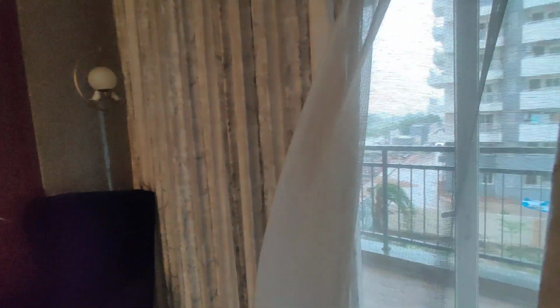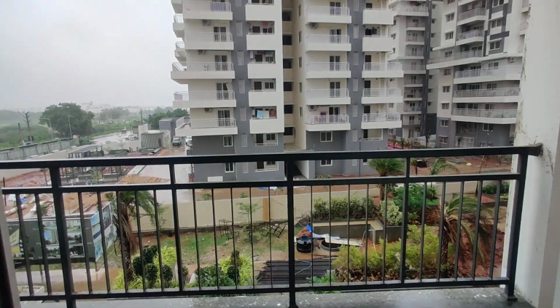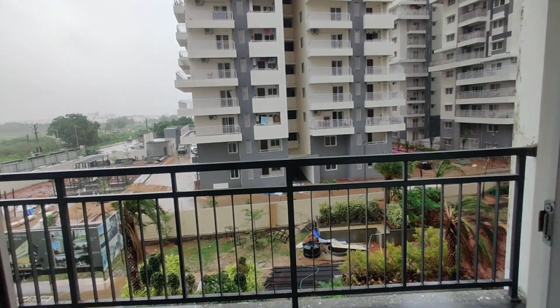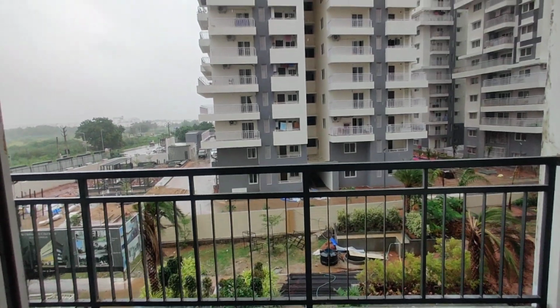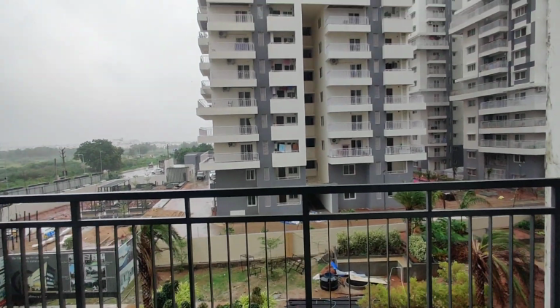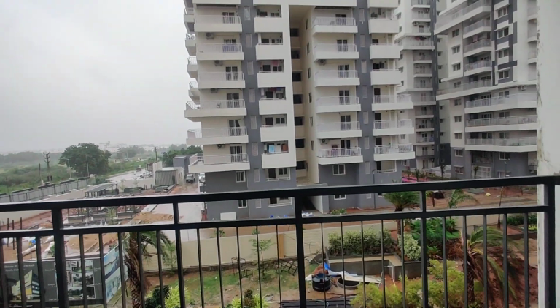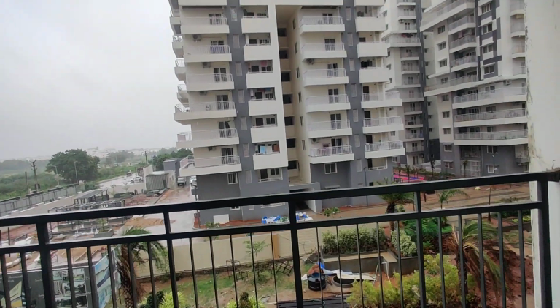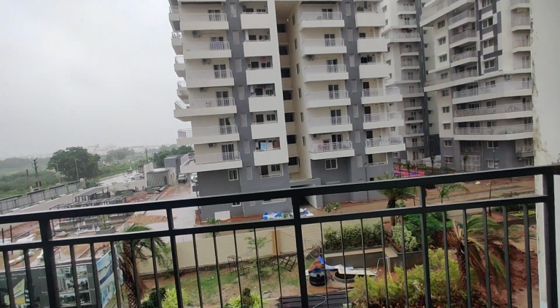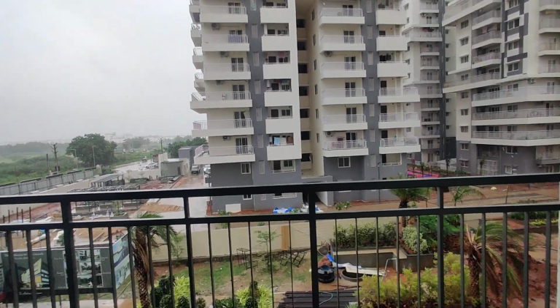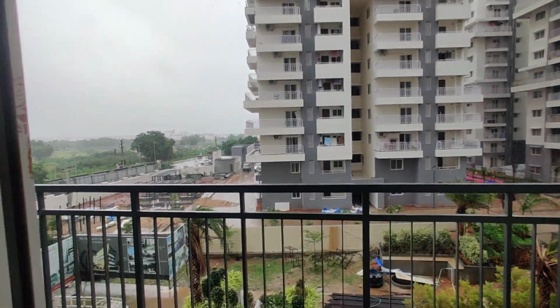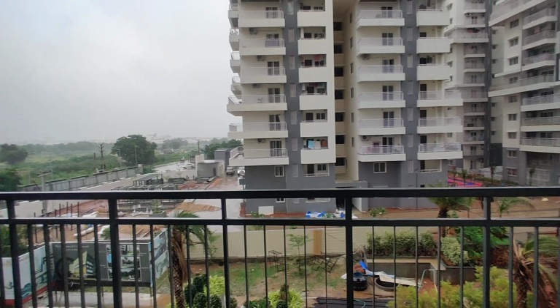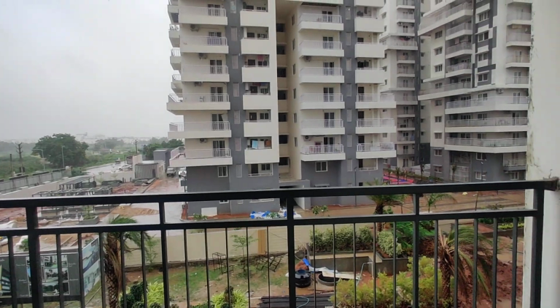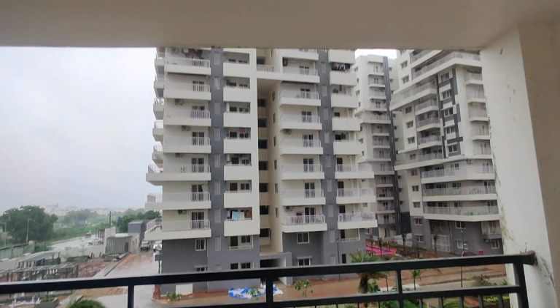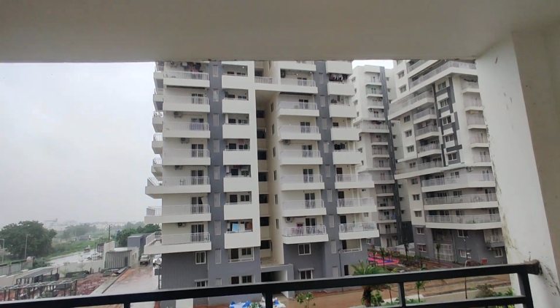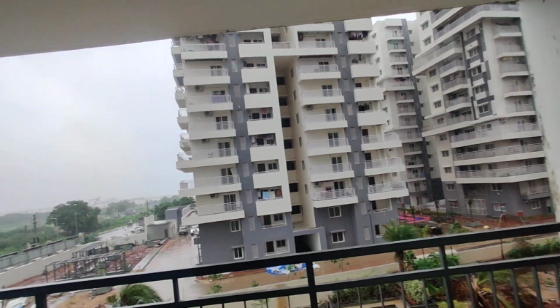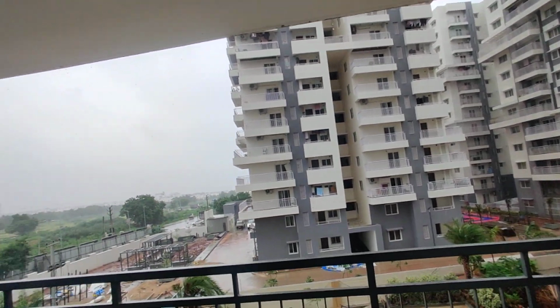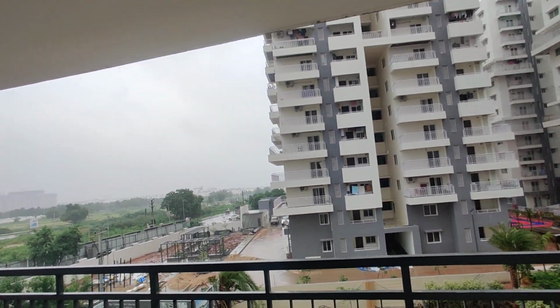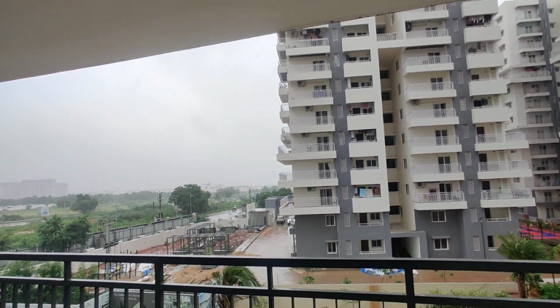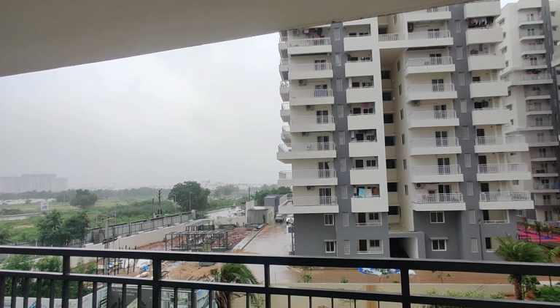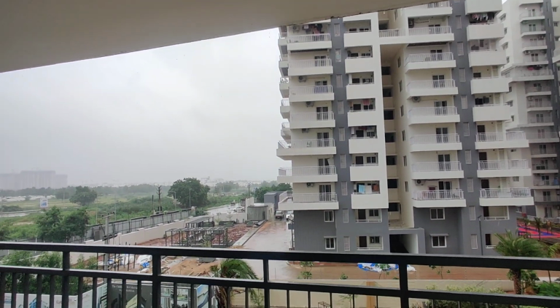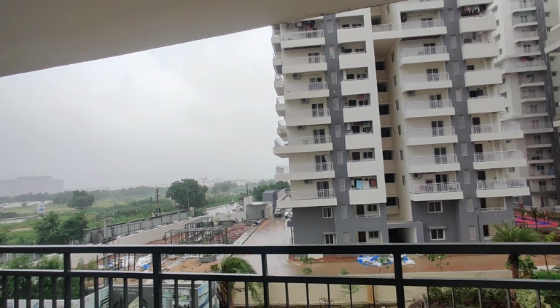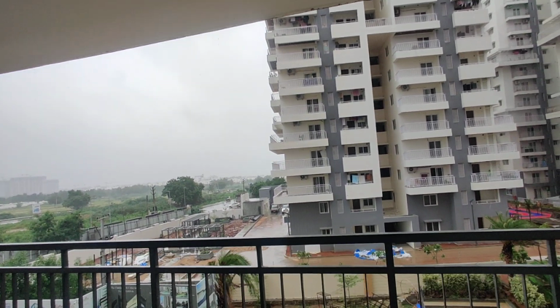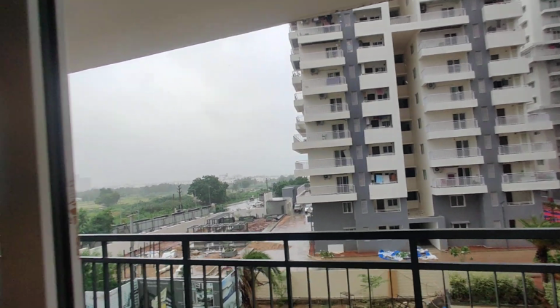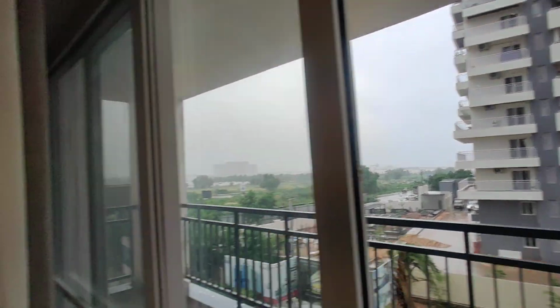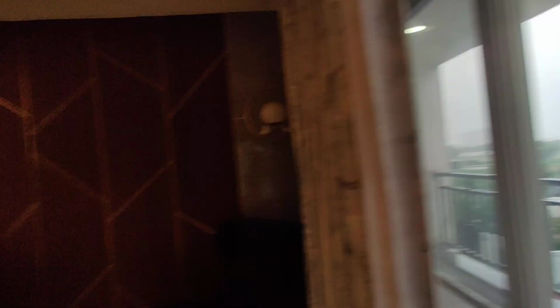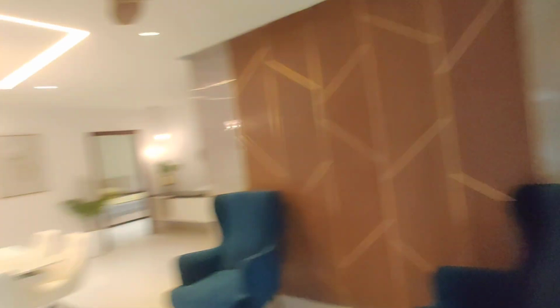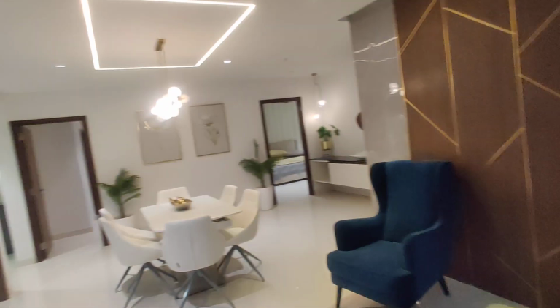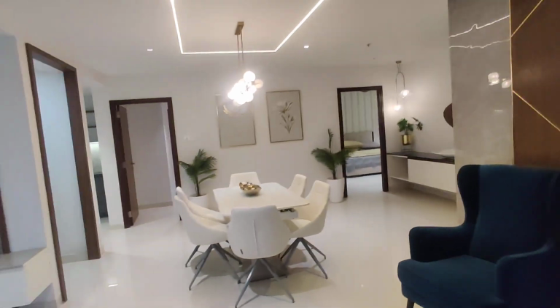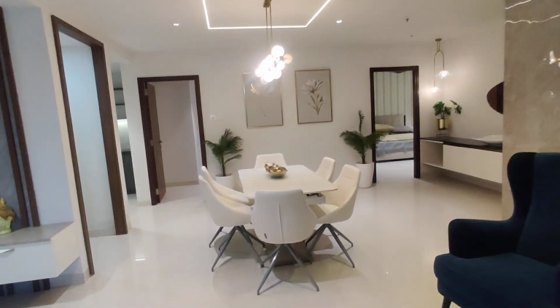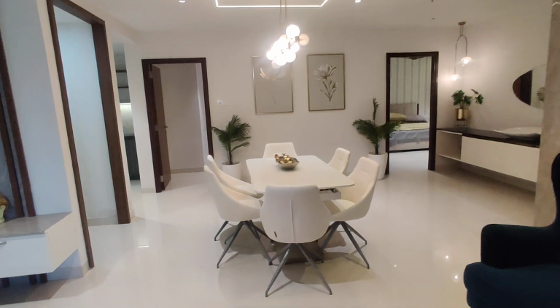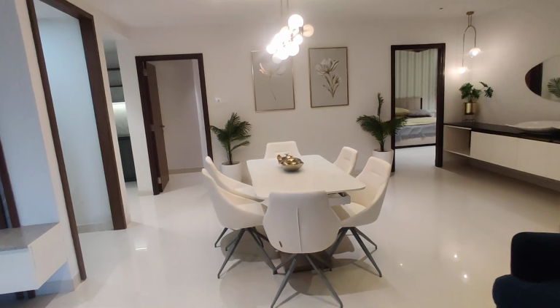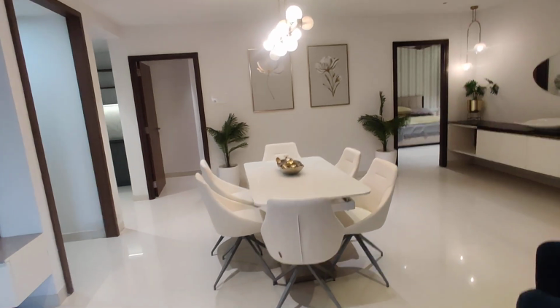This is the view from the balcony. You can see it. Next we are moving to the dining area.